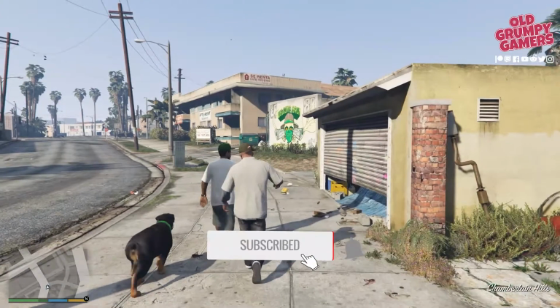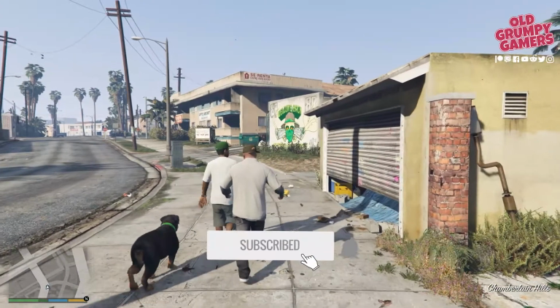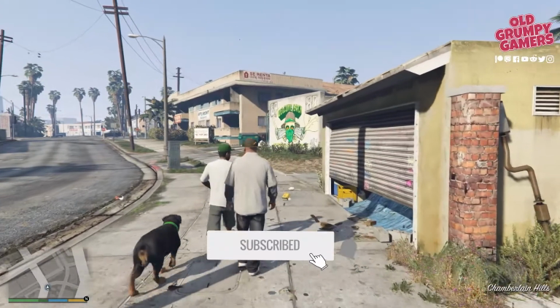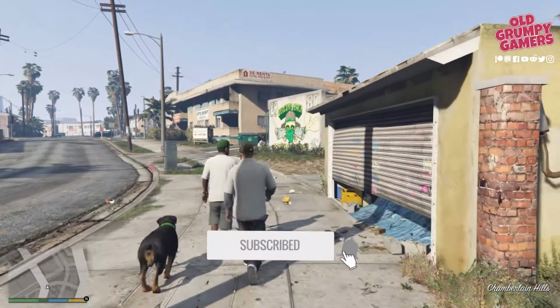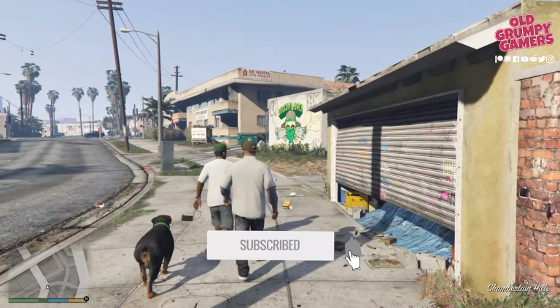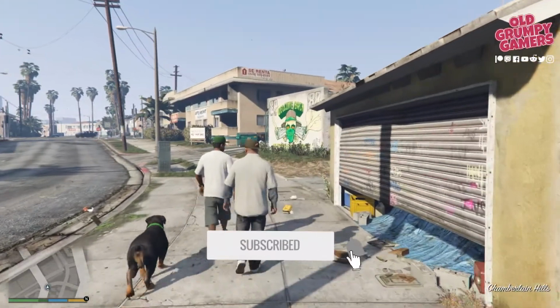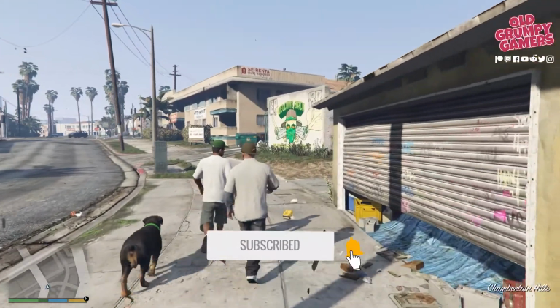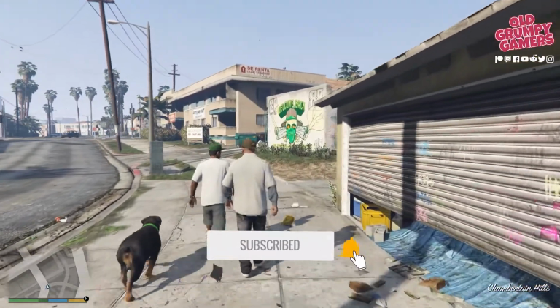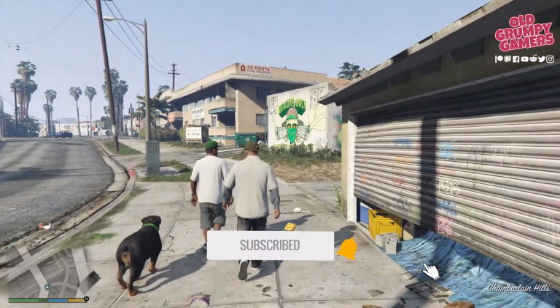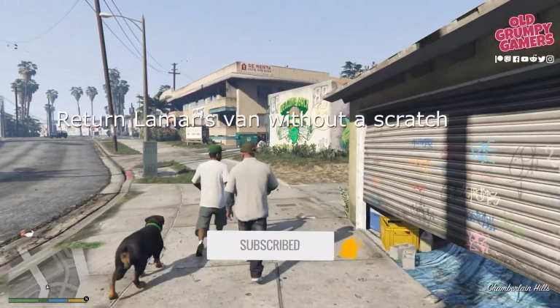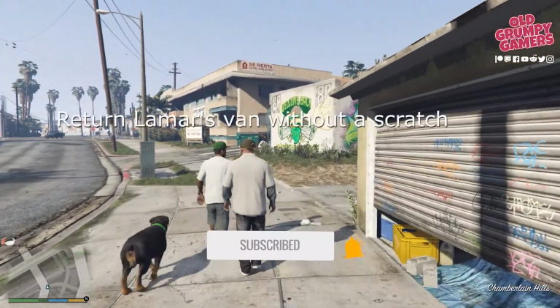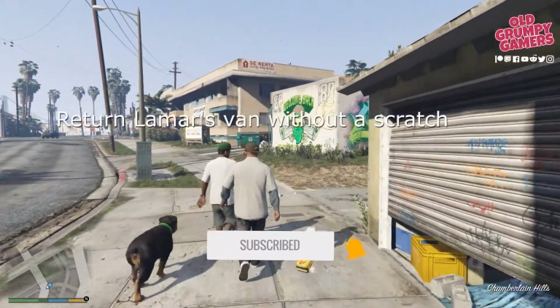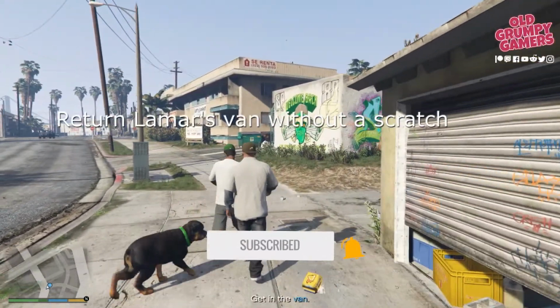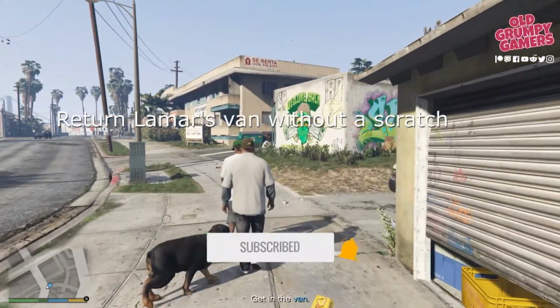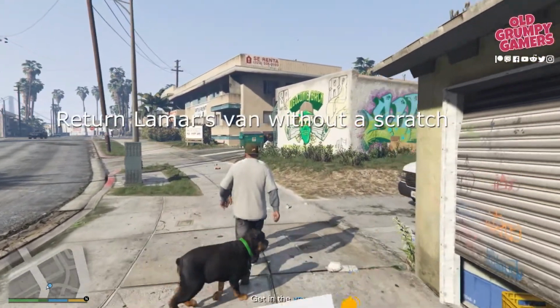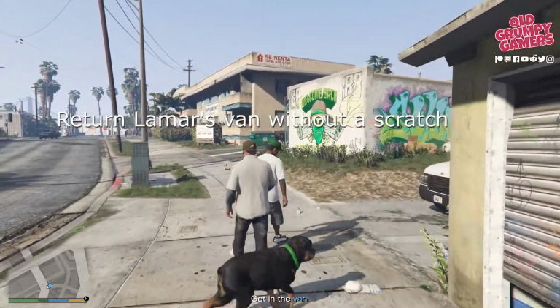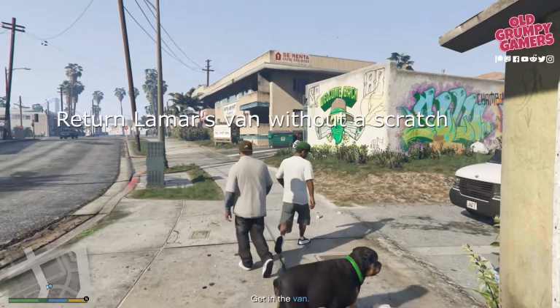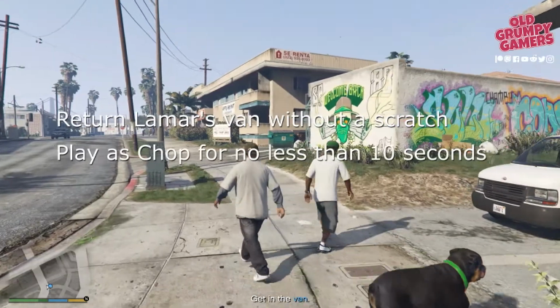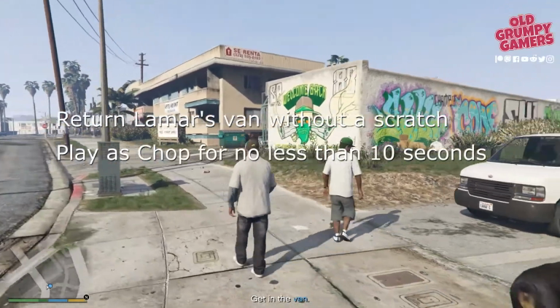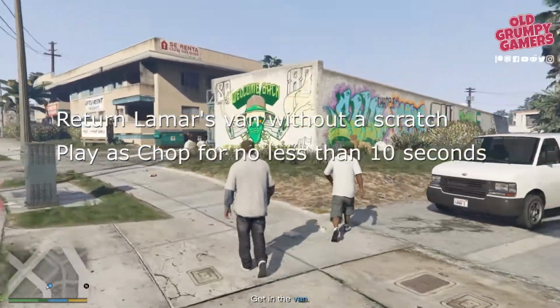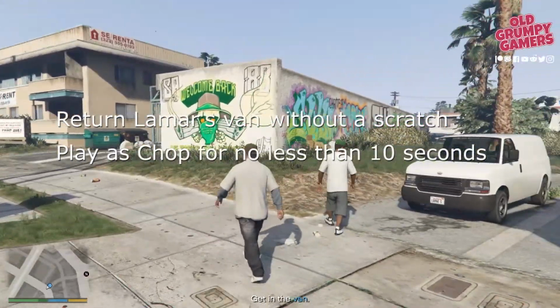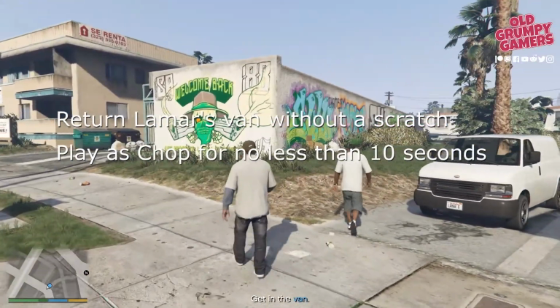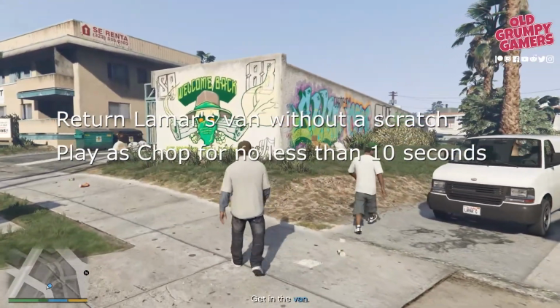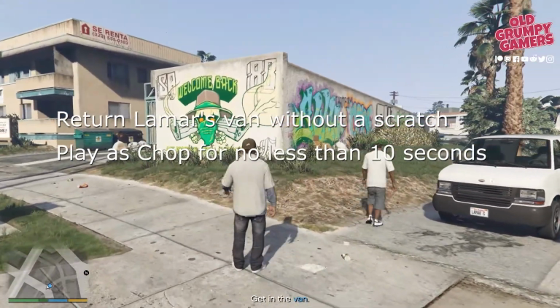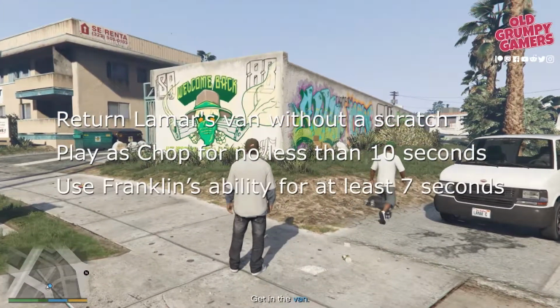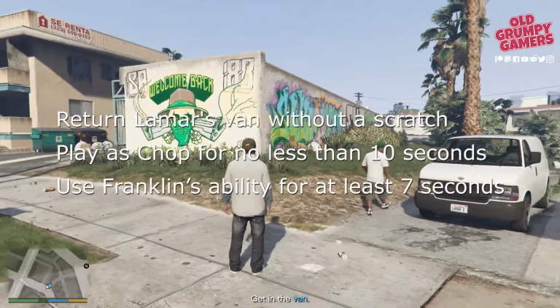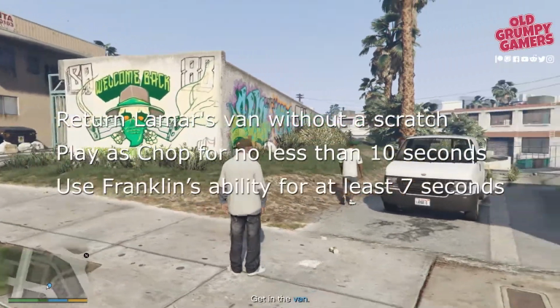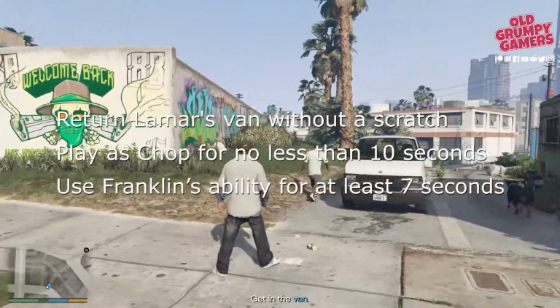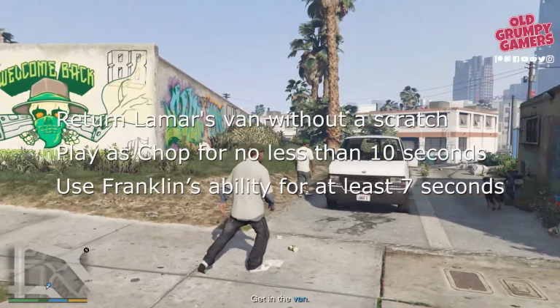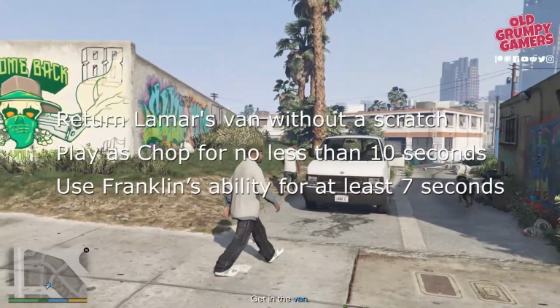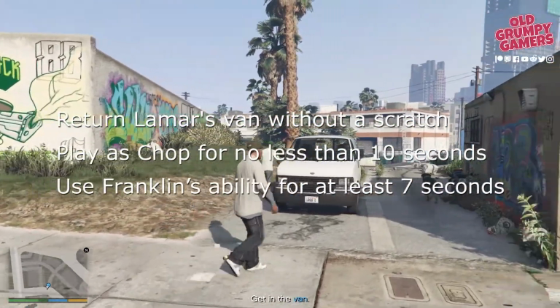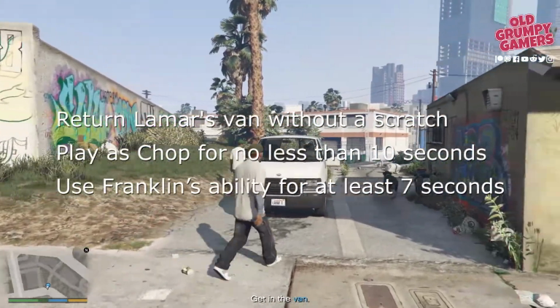To get gold in this mission we'll need to: return Lamar's van without a scratch, play as Chop for no less than 10 seconds, and use Franklin's ability for at least 7 seconds.